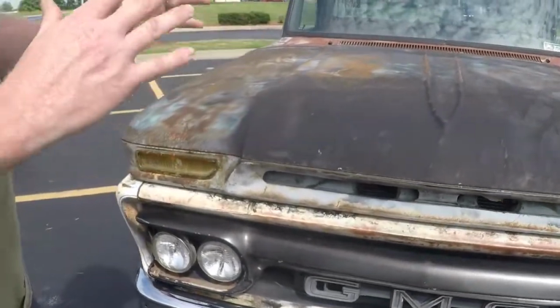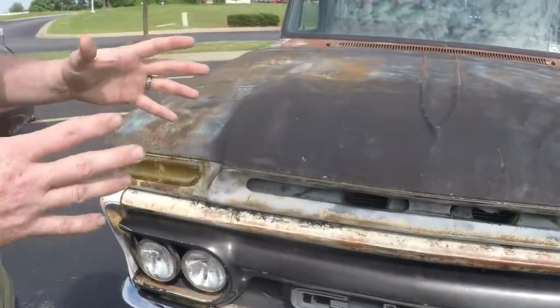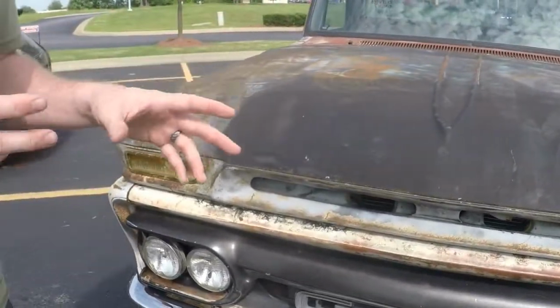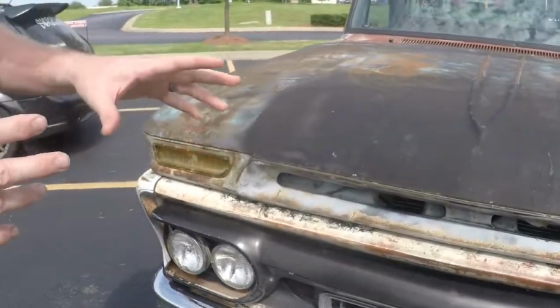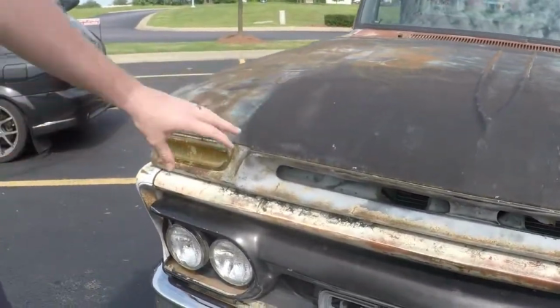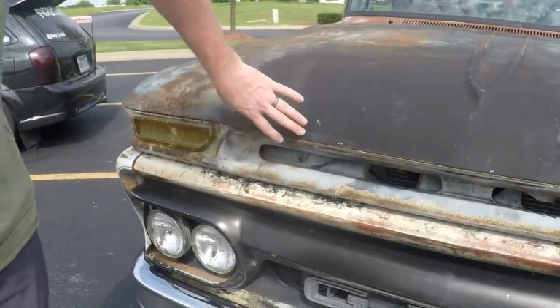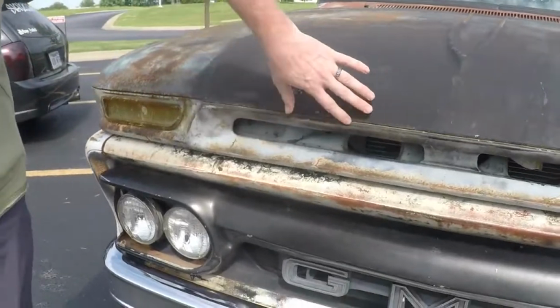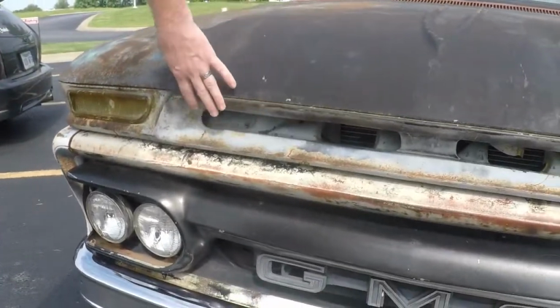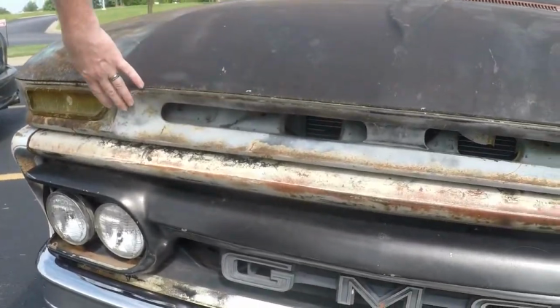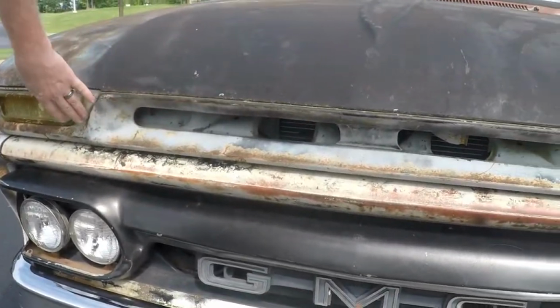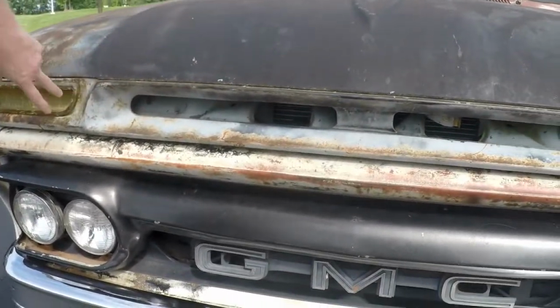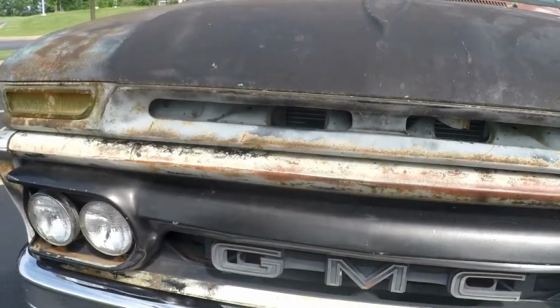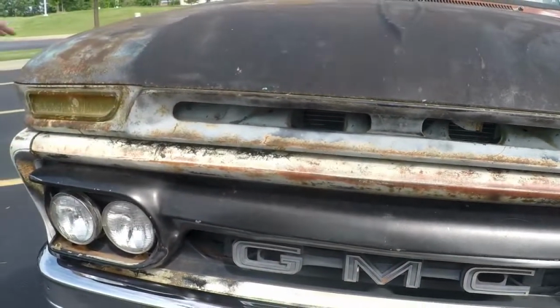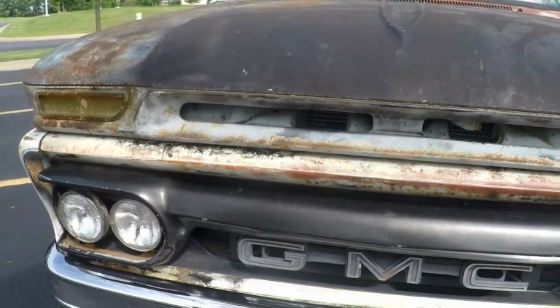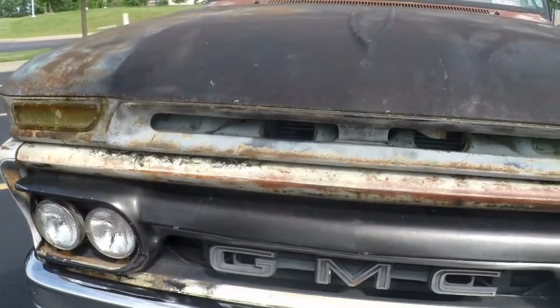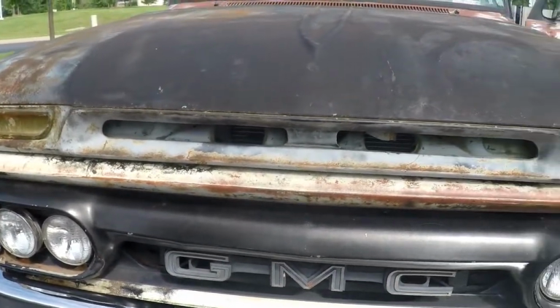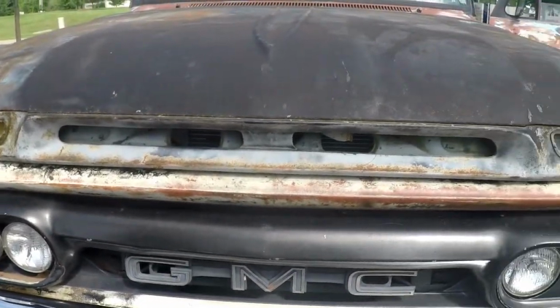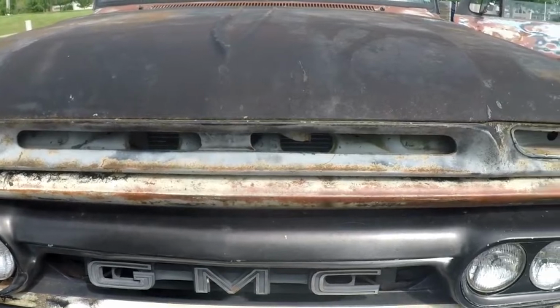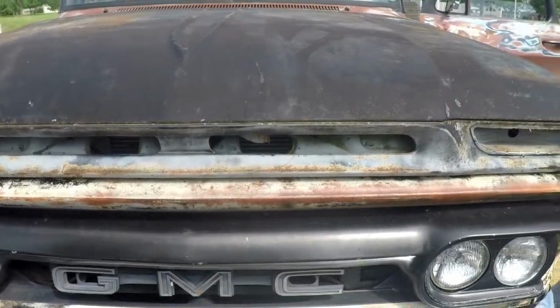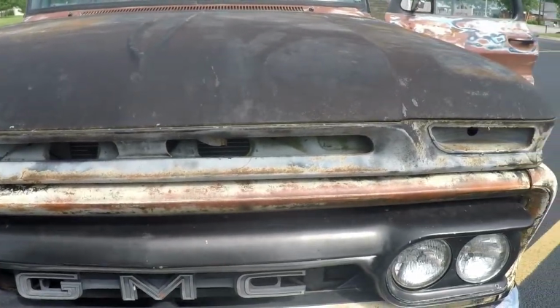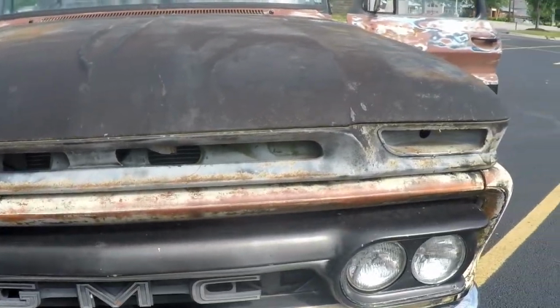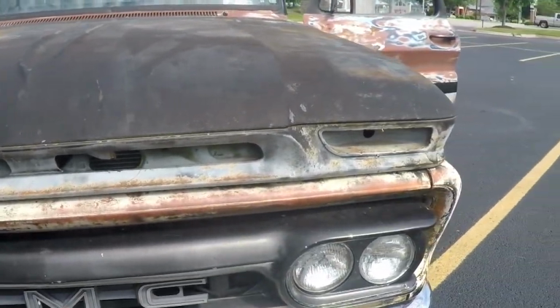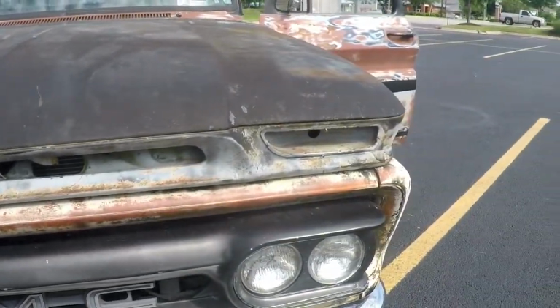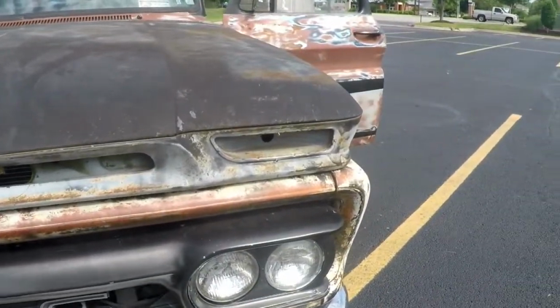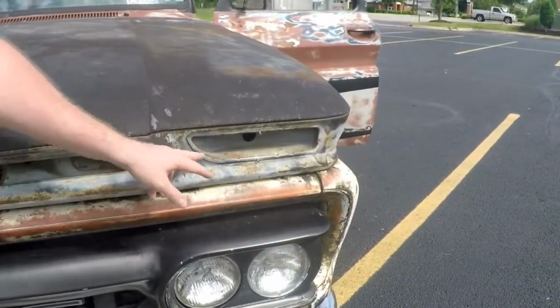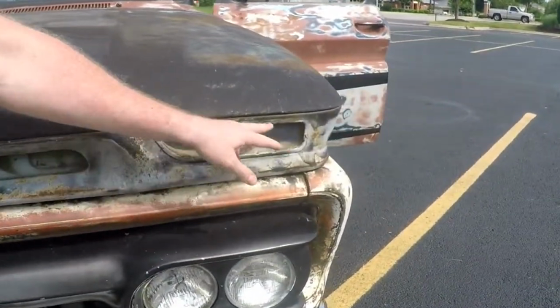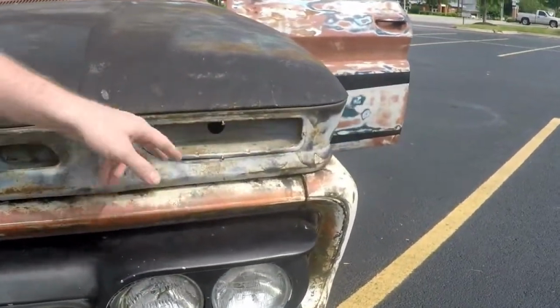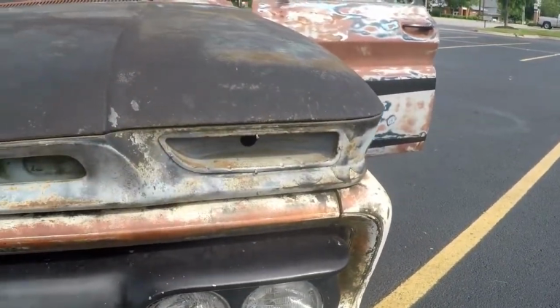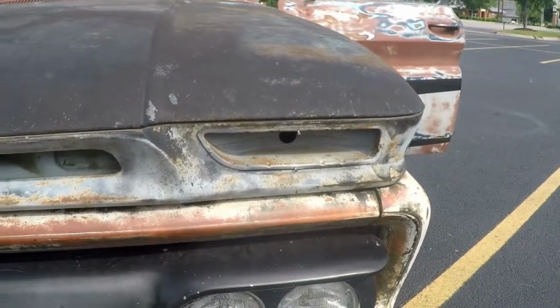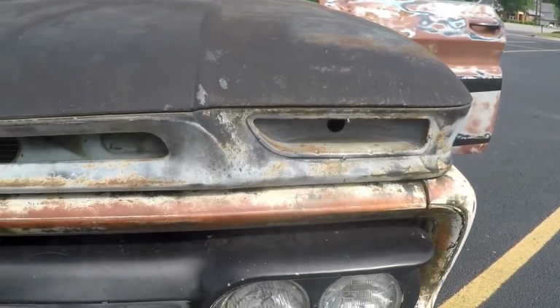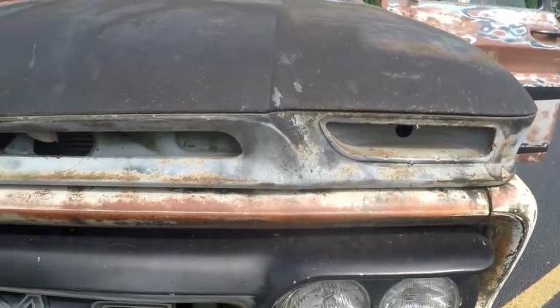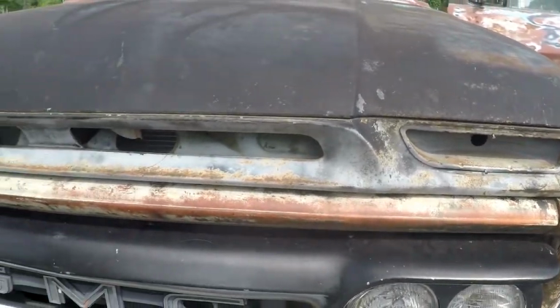A lot of your viewers may not understand the importance of a GMC hood, but these hoods are very, very hard to find. It took me five years to find this one. No kidding. And that's why all the pieces are missing — I do have to put it back together now.